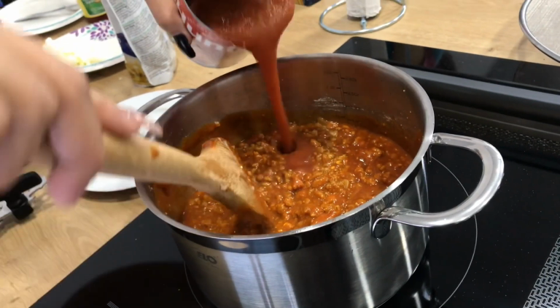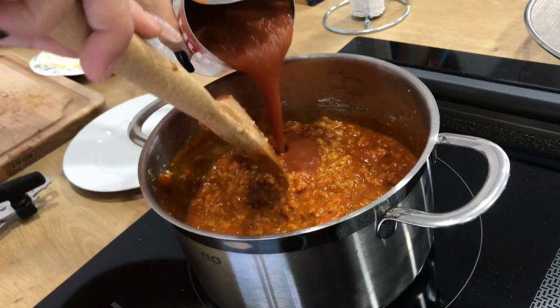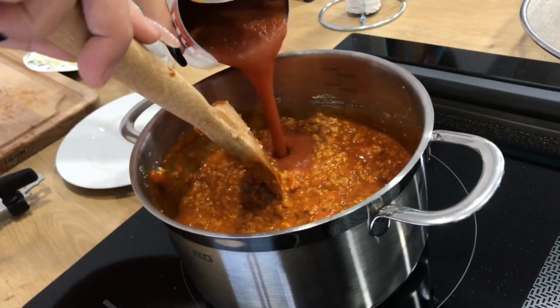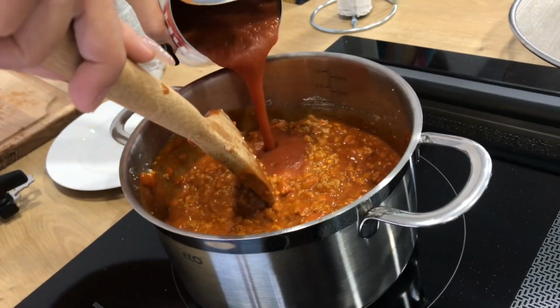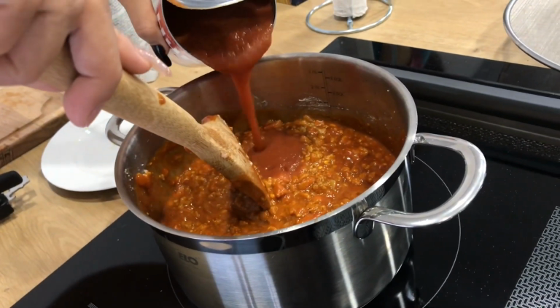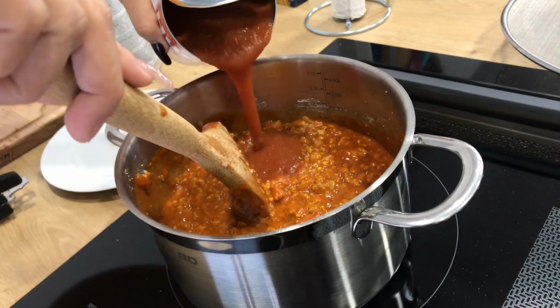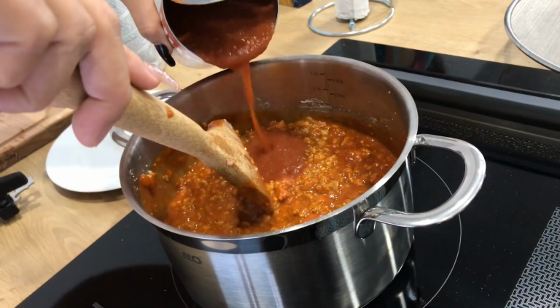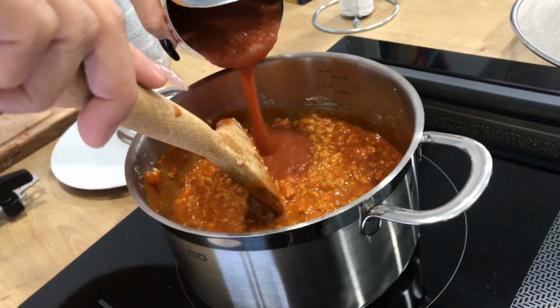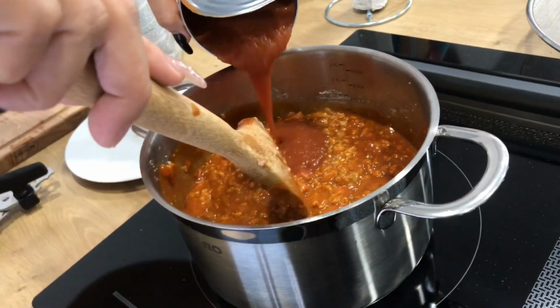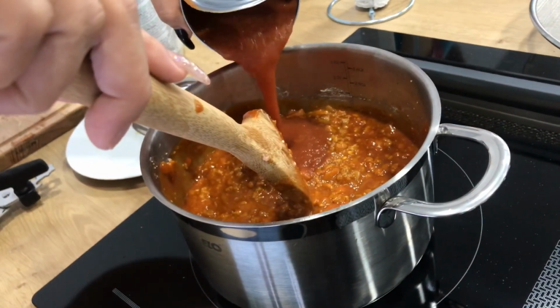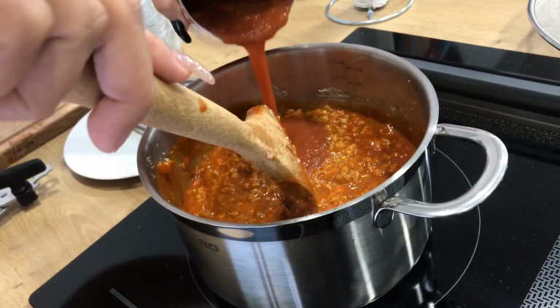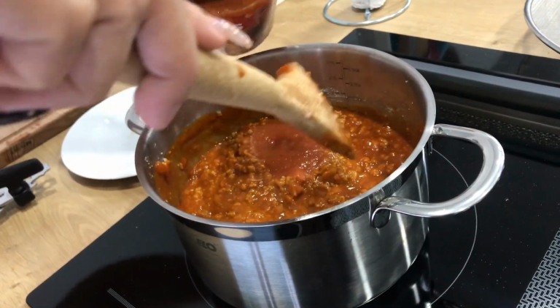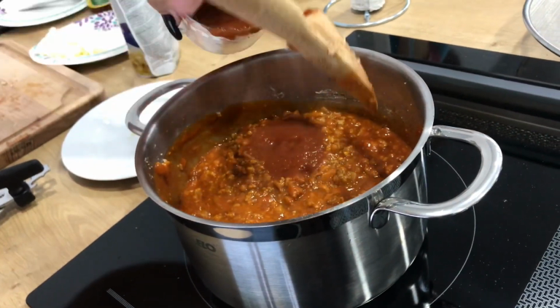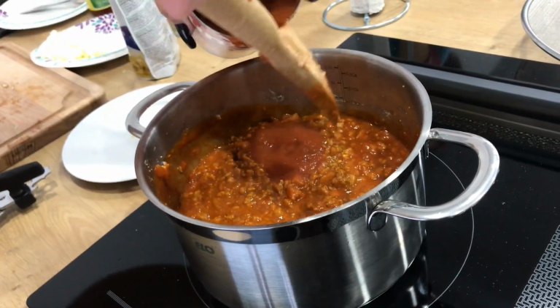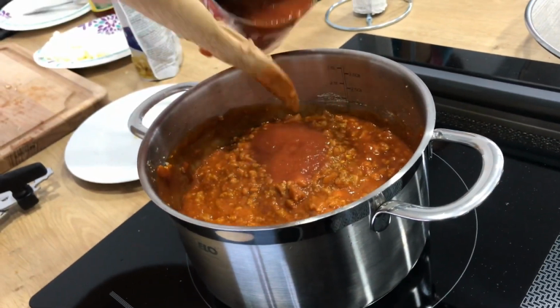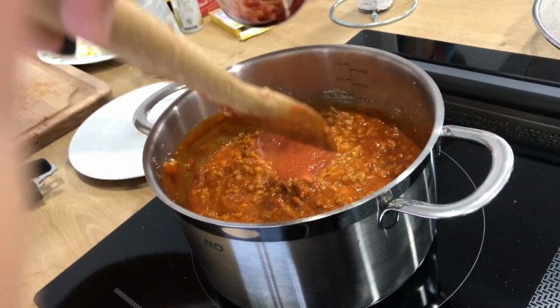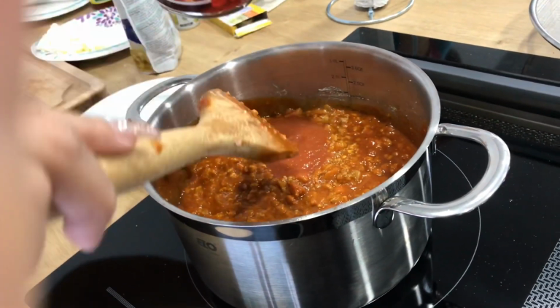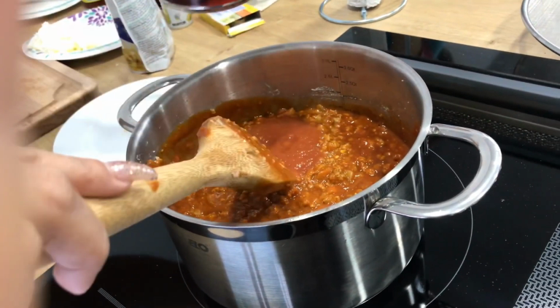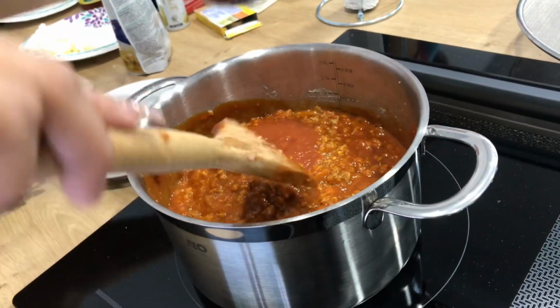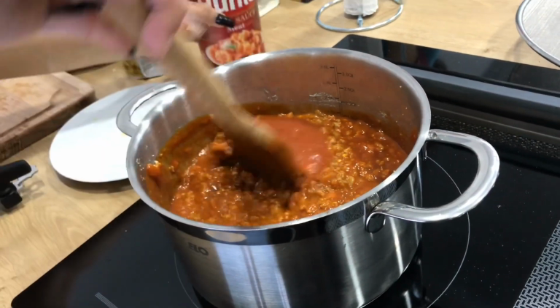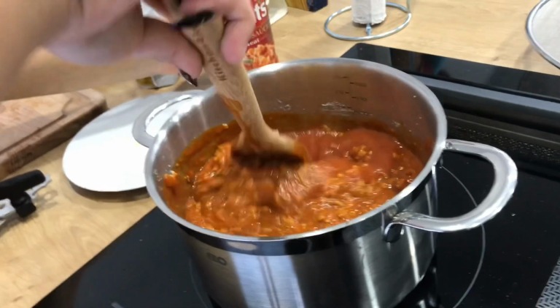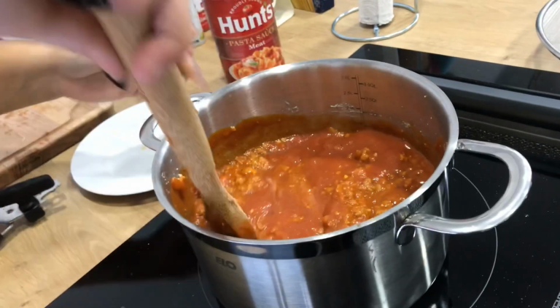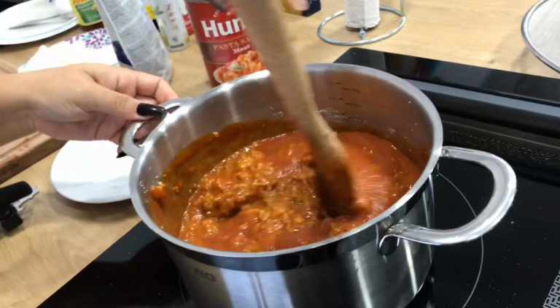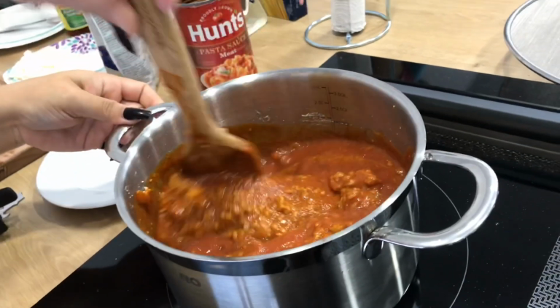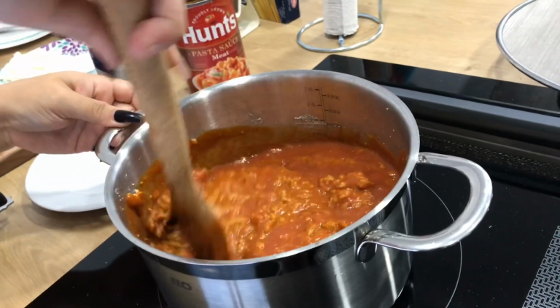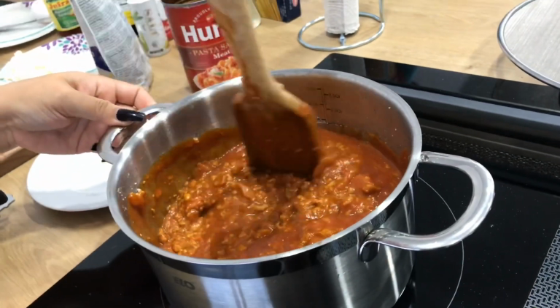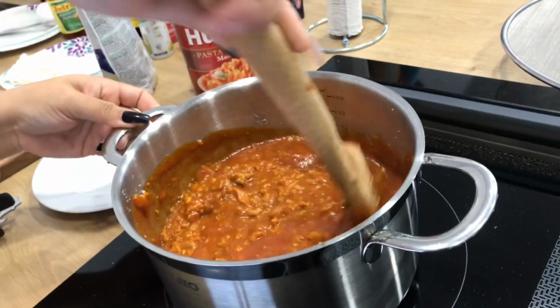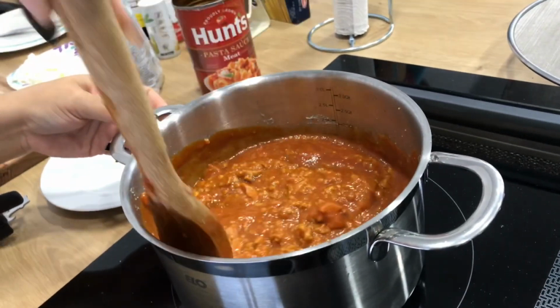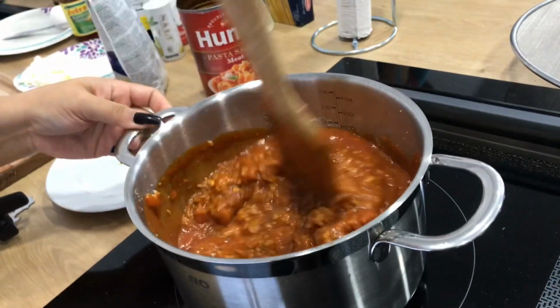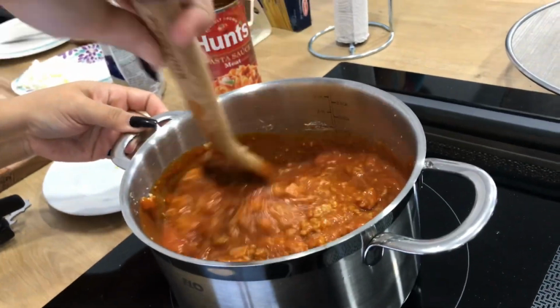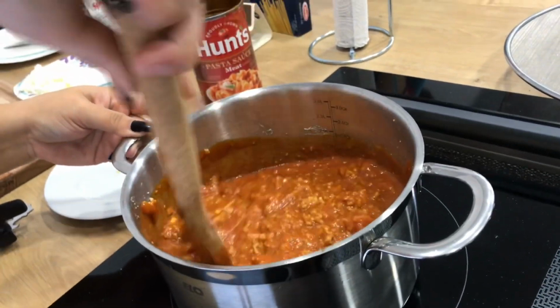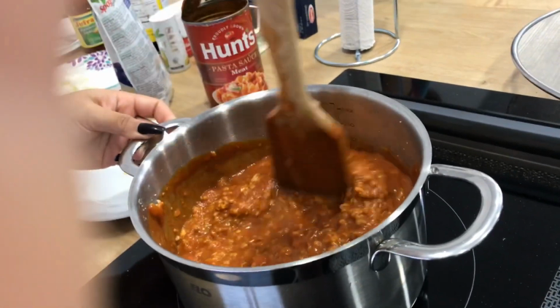Here I'm adding a little bit of traditional spaghetti sauce — I only use half of this can just to give it a little bit of taste.